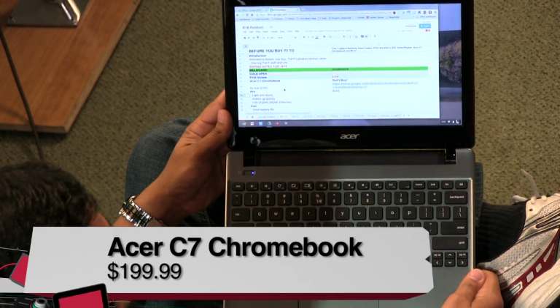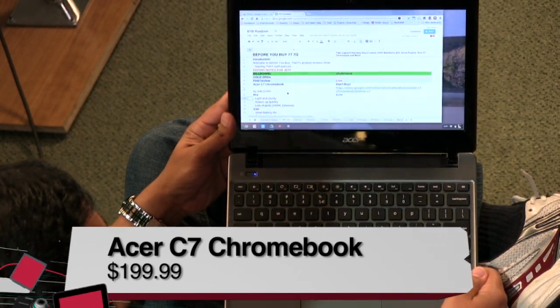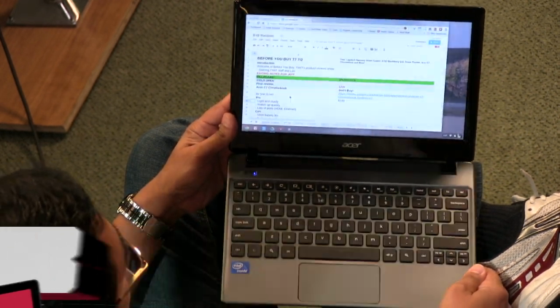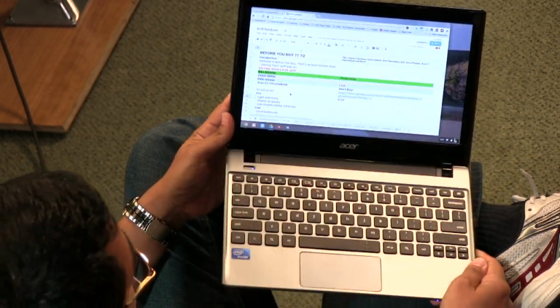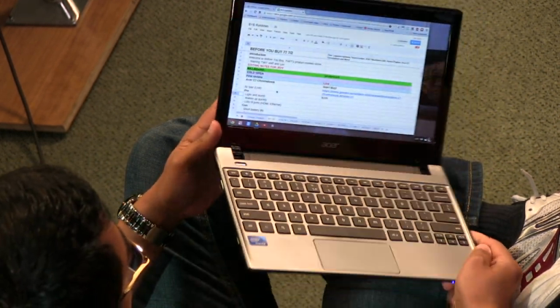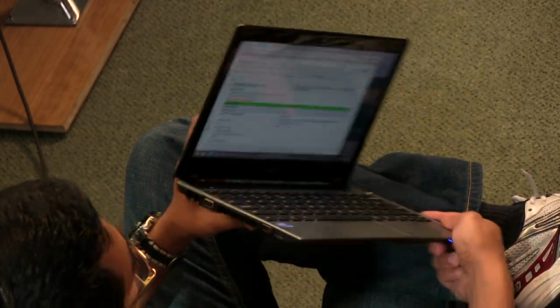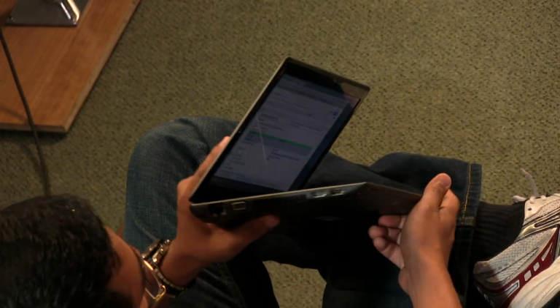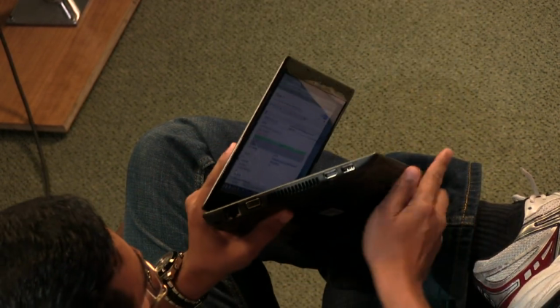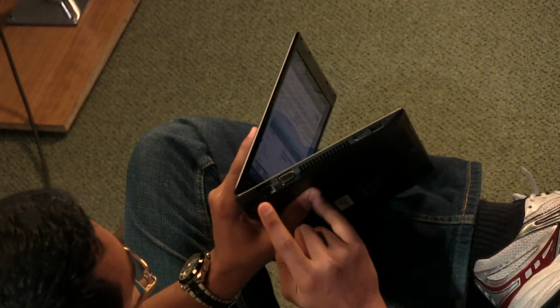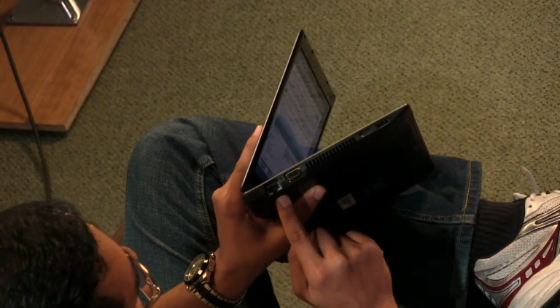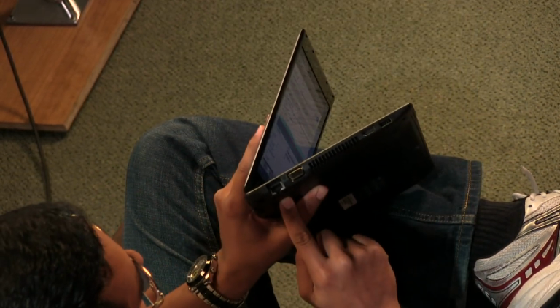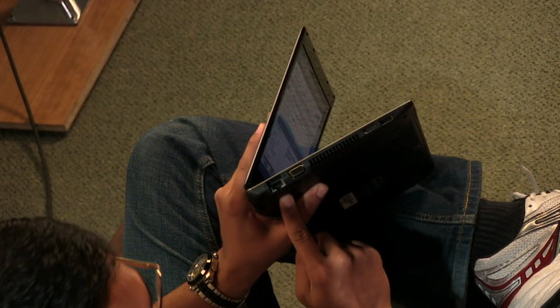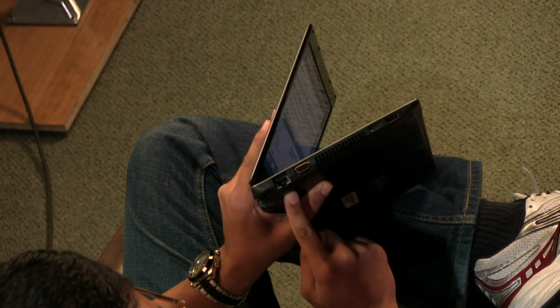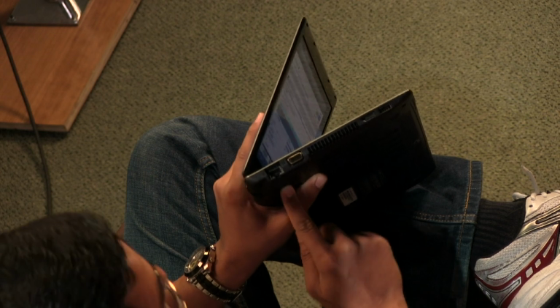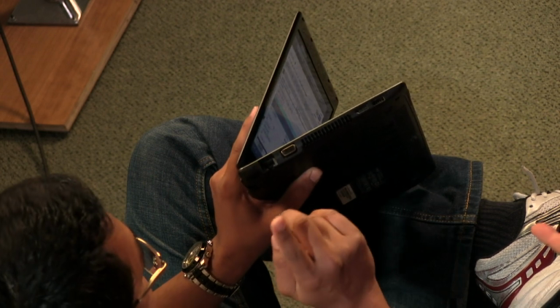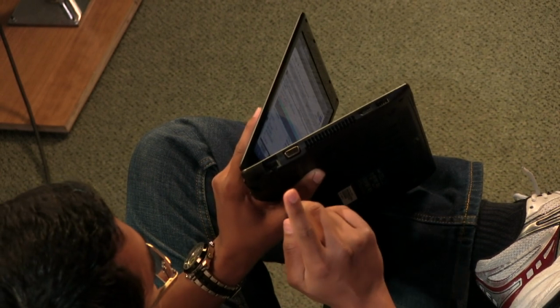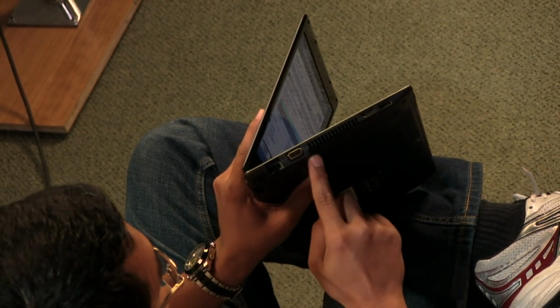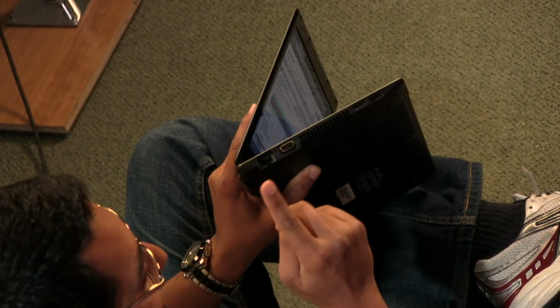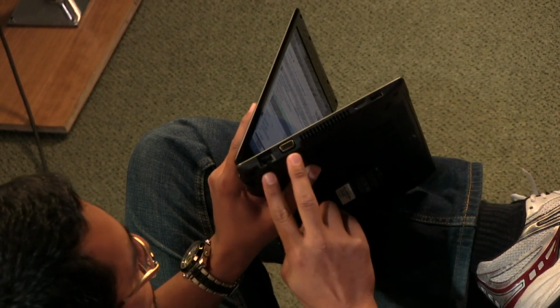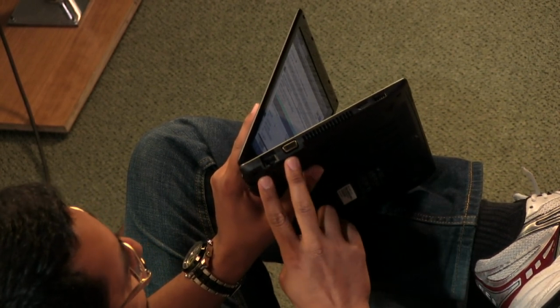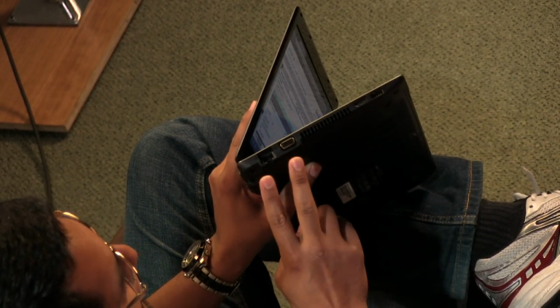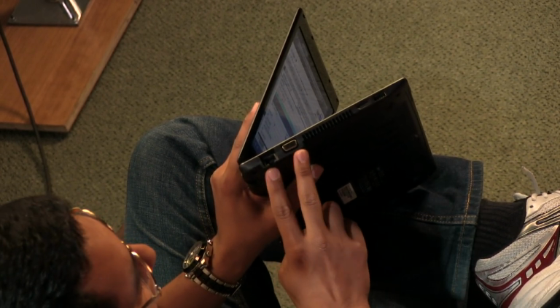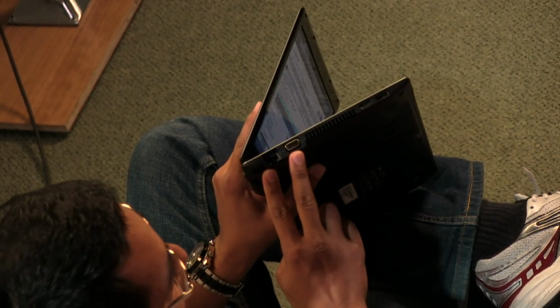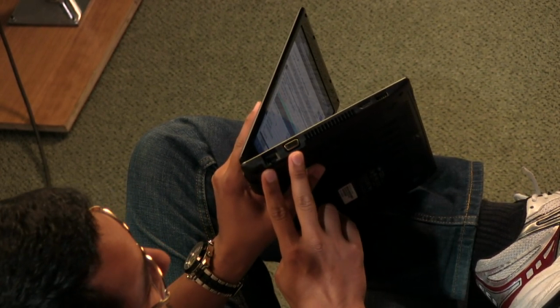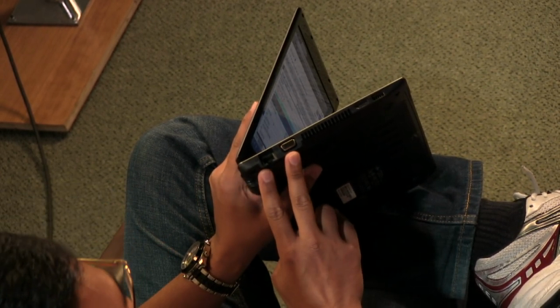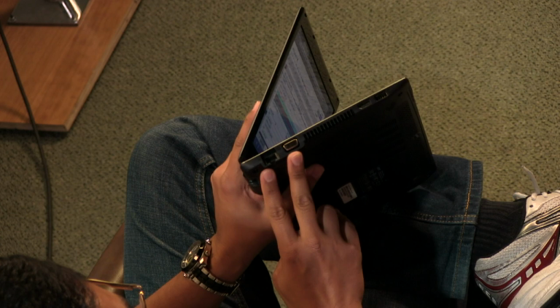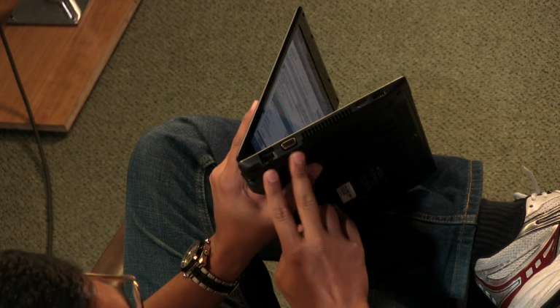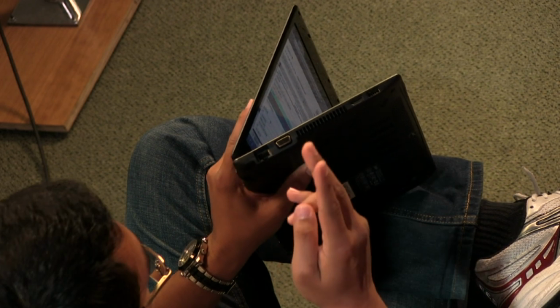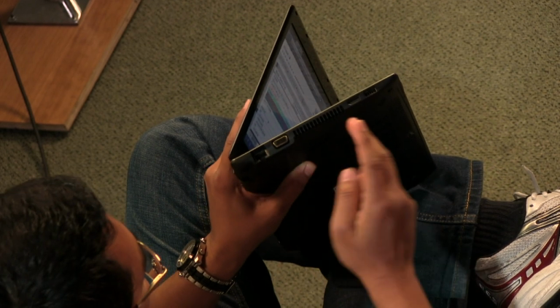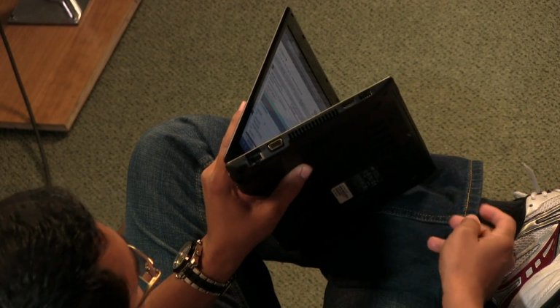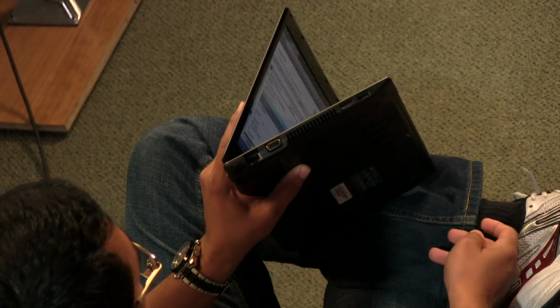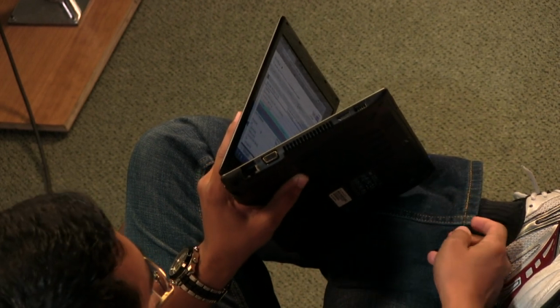What I was surprised by on this device is the fact that it actually has an Ethernet port, because you want to be connected. And a VGA port. These two are thrown out of so many different devices. Ultrabooks throw this out — that's very old school. But it's available on the C7.